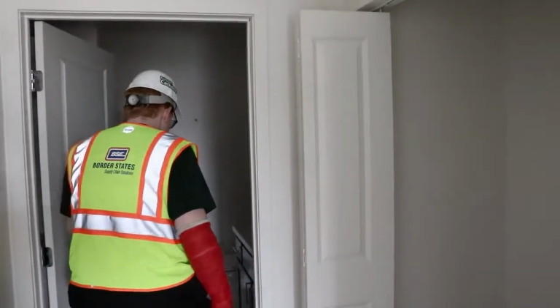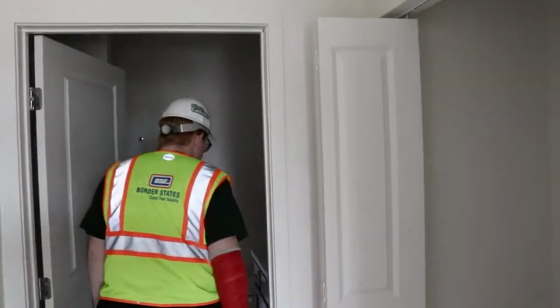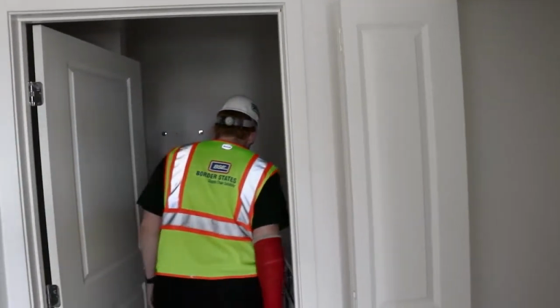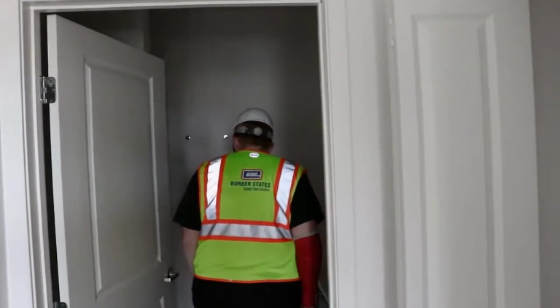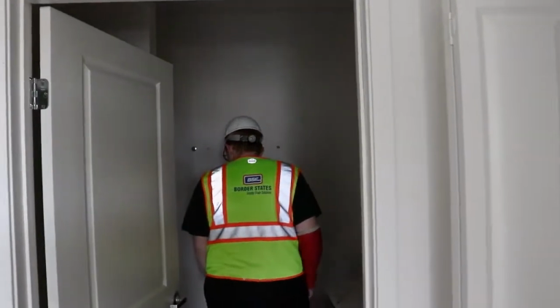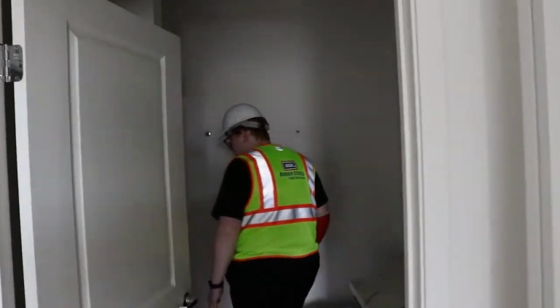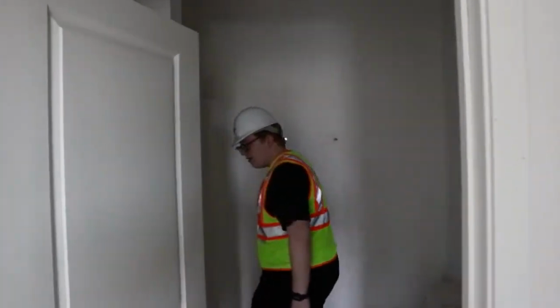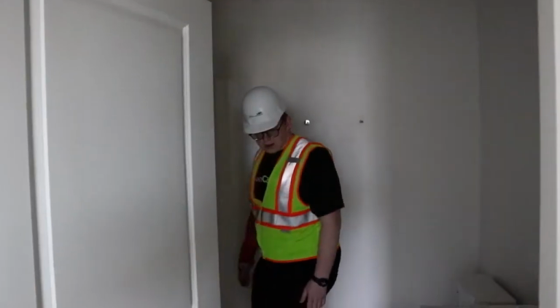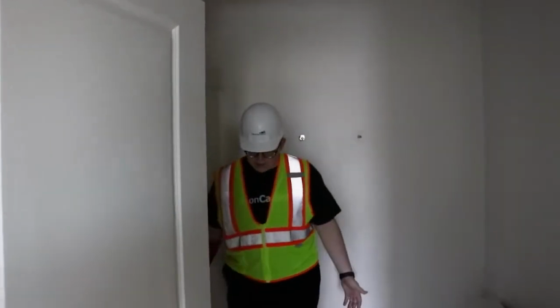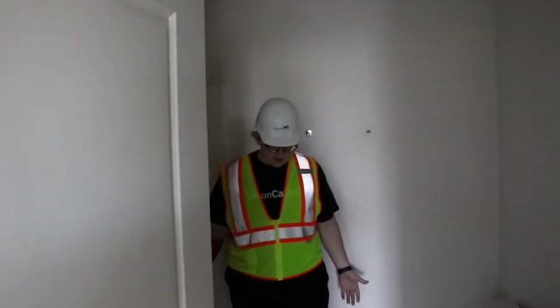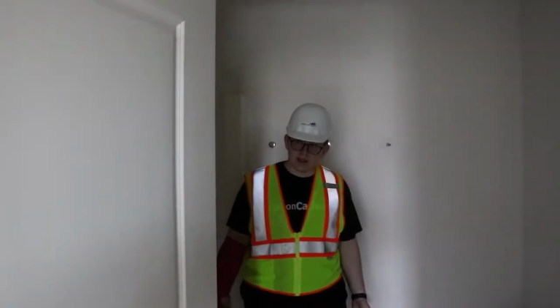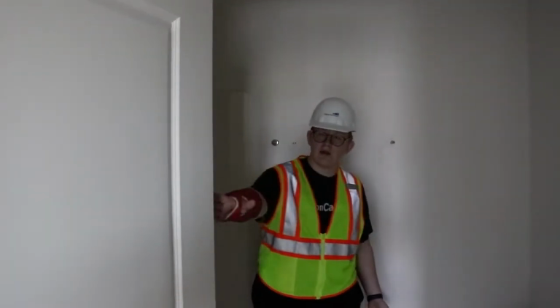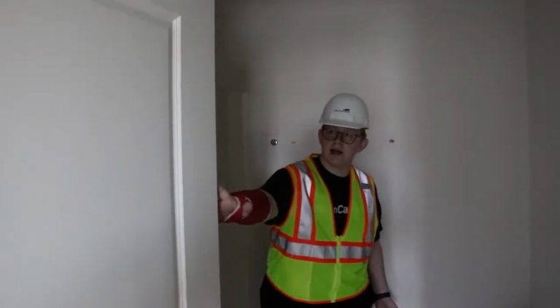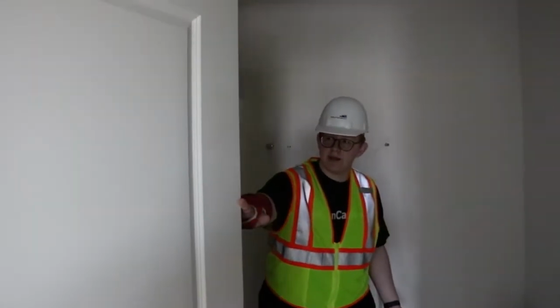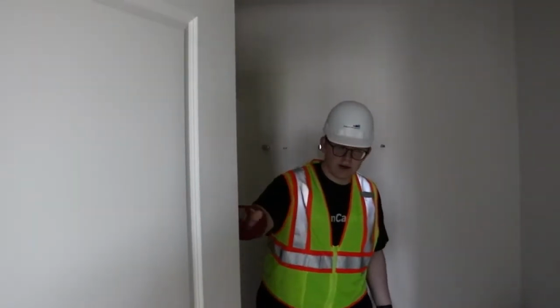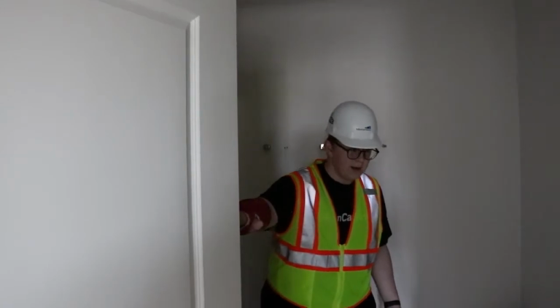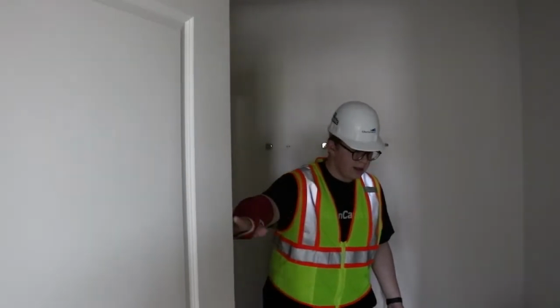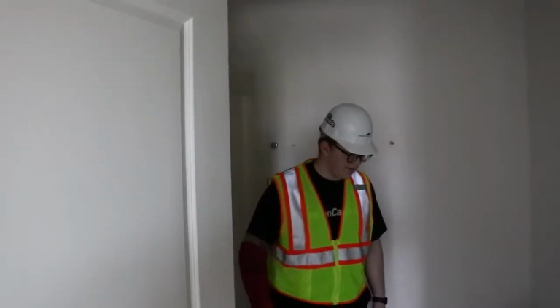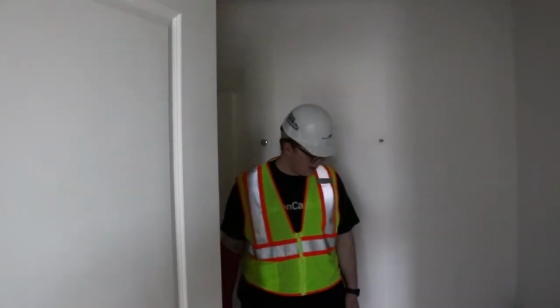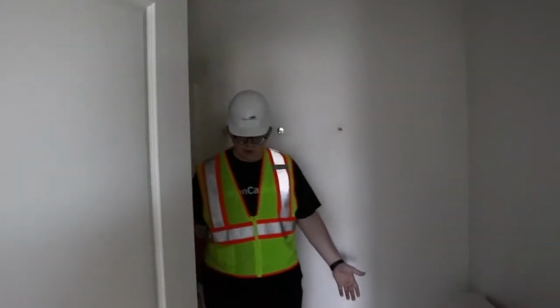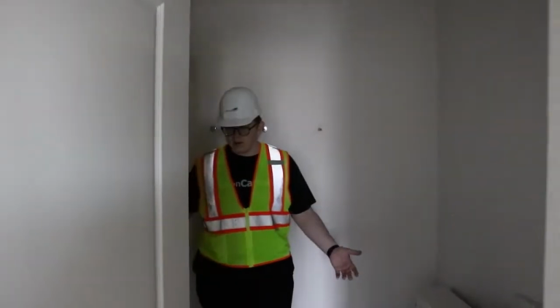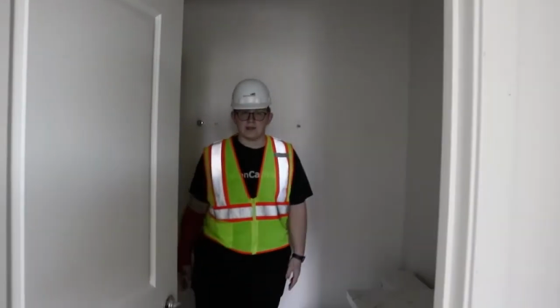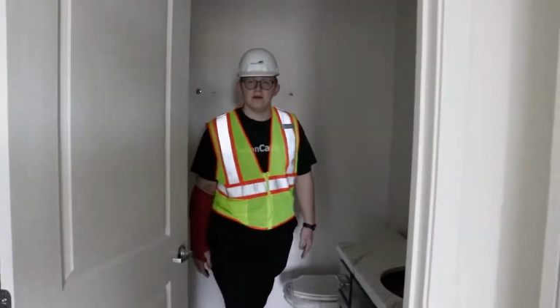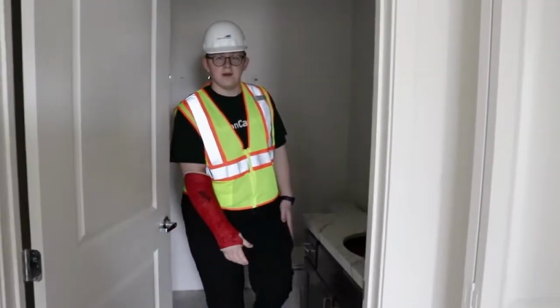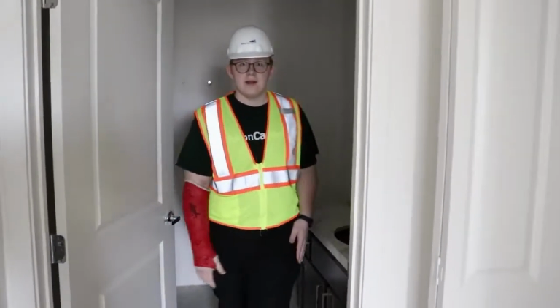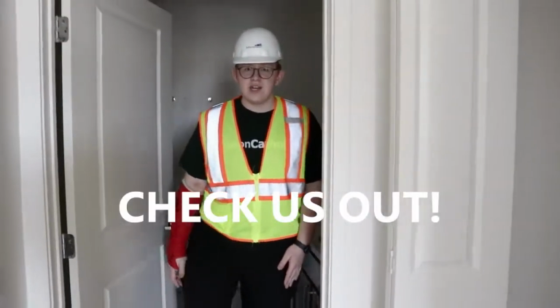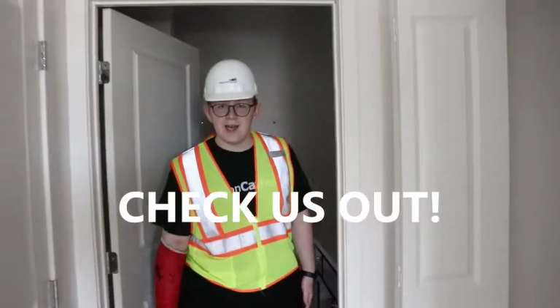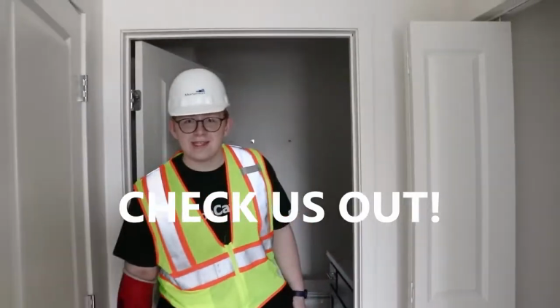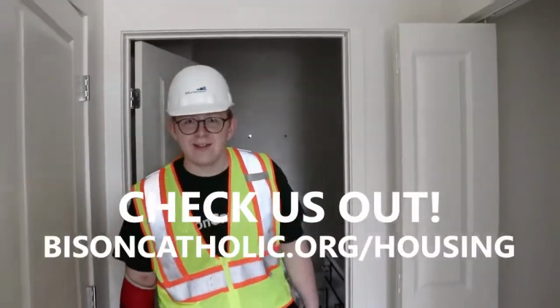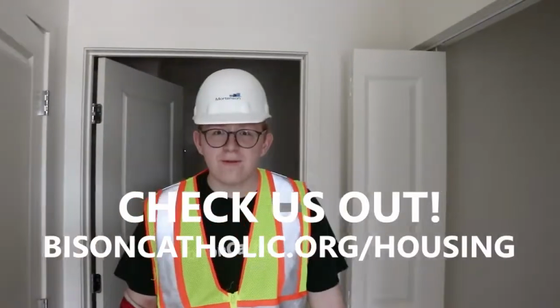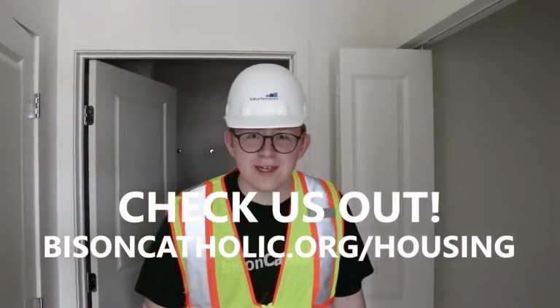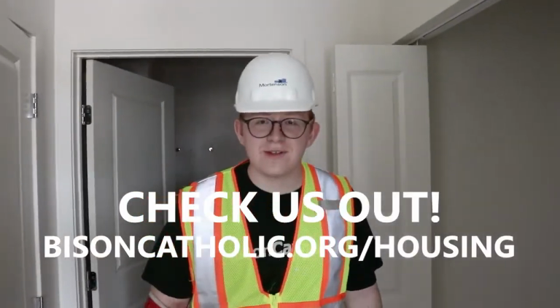Then we're going to the bathroom here — you got another full bath. There's a linen closet behind this door here, toilet and all that. Check us out at risingcatholic.org/housing.